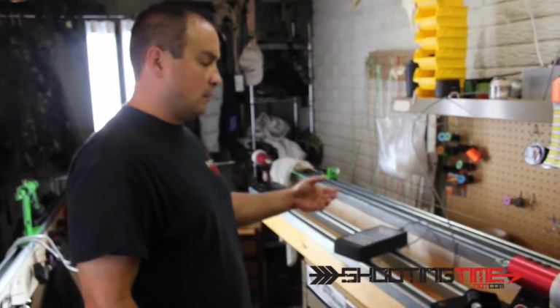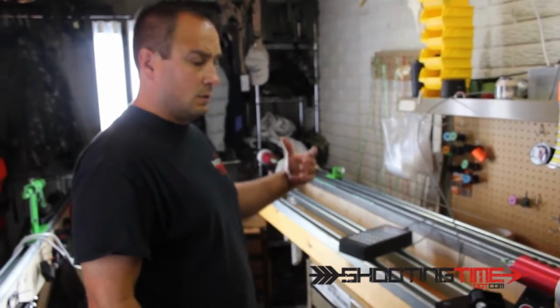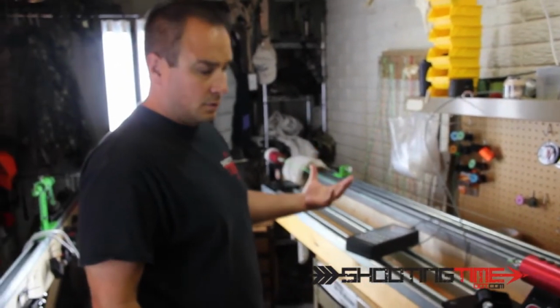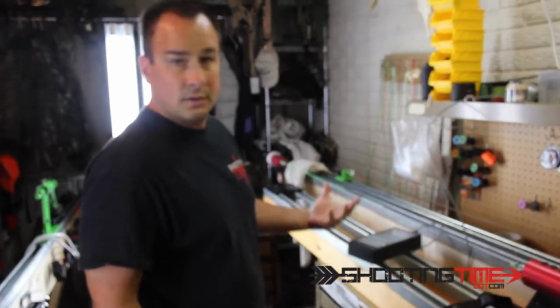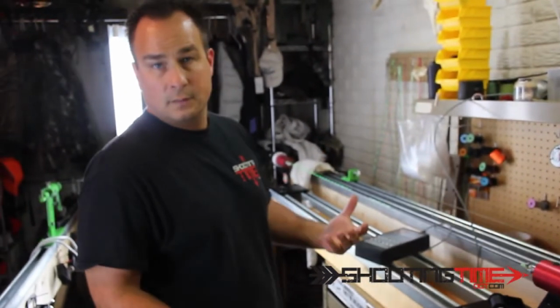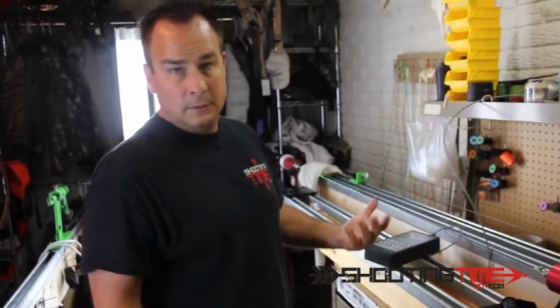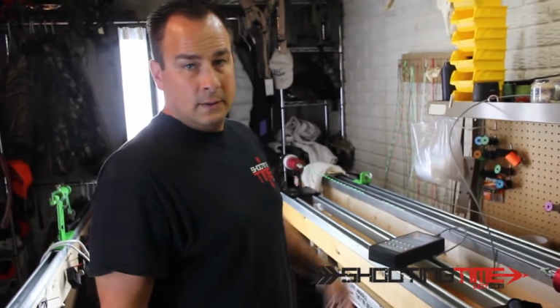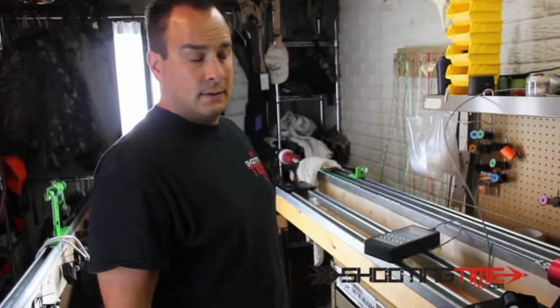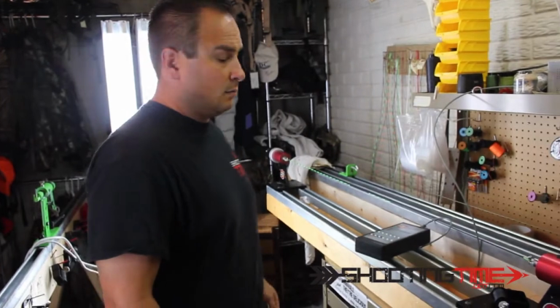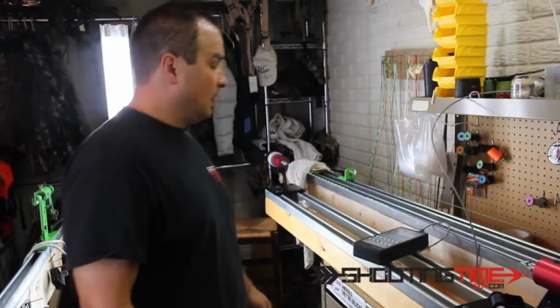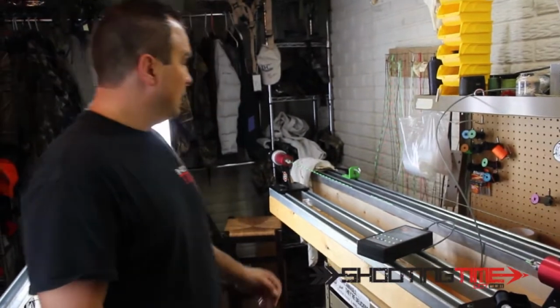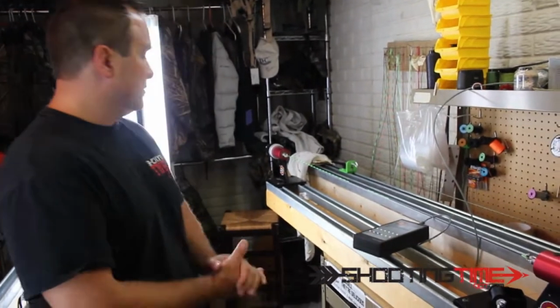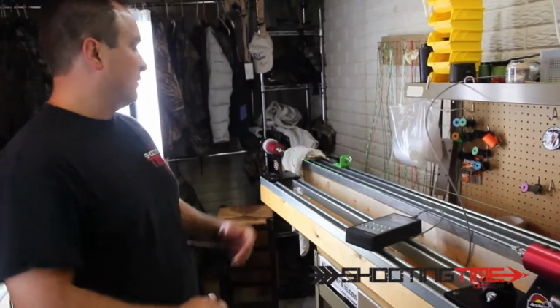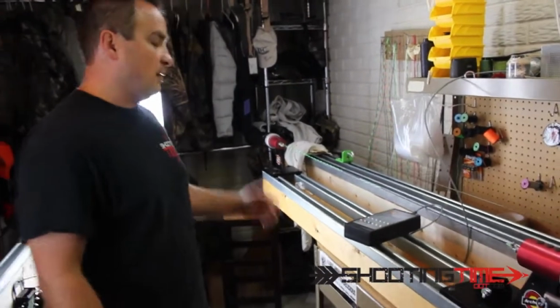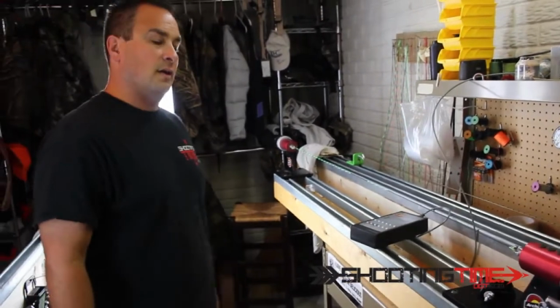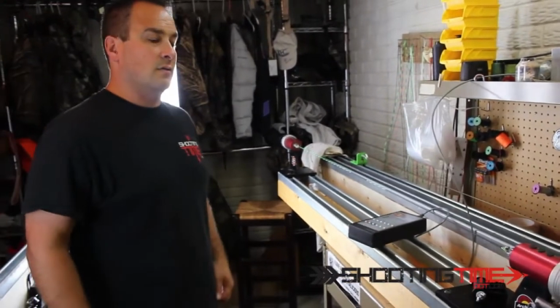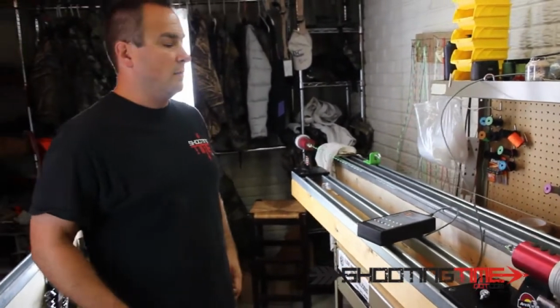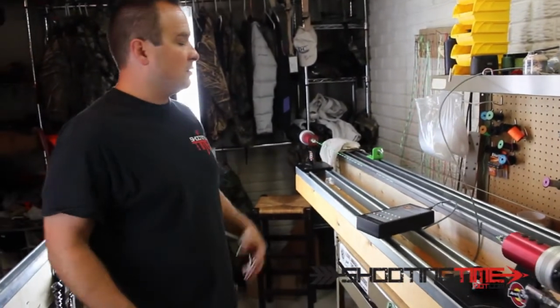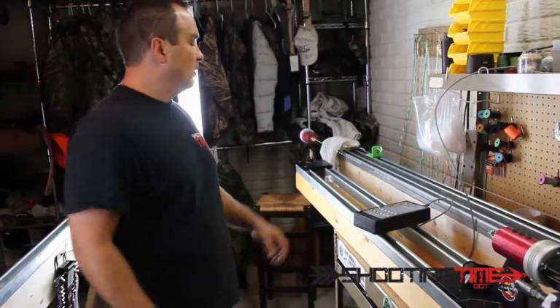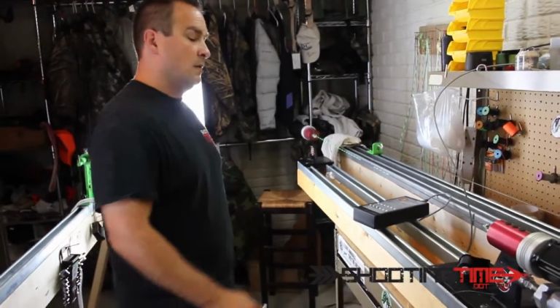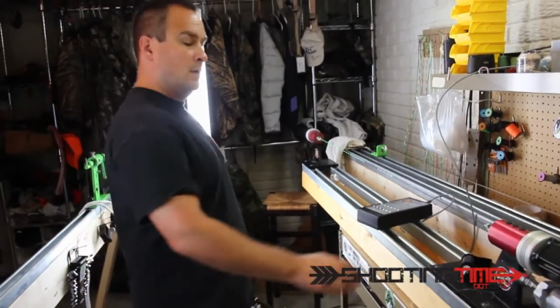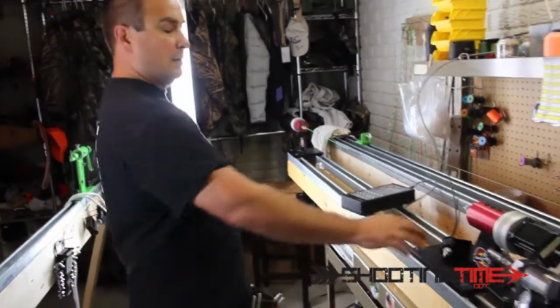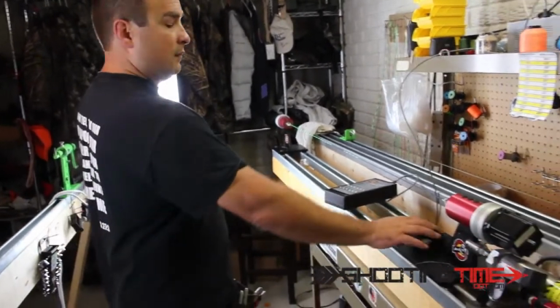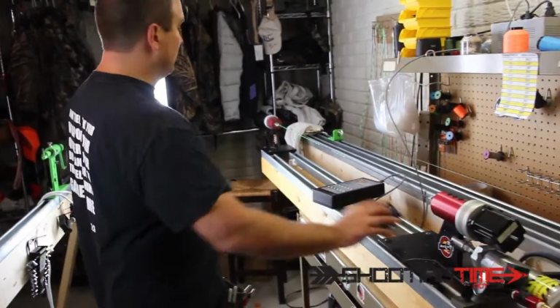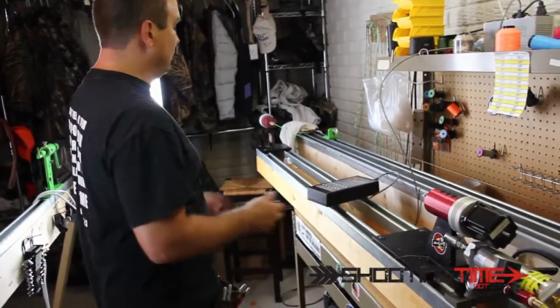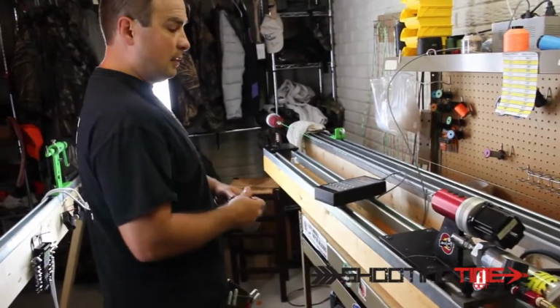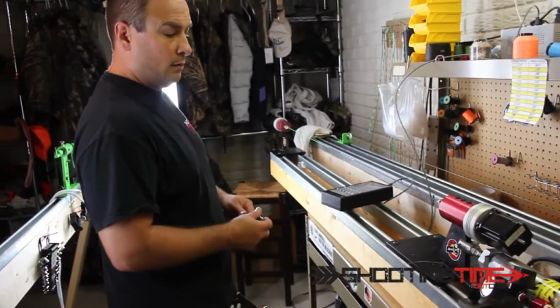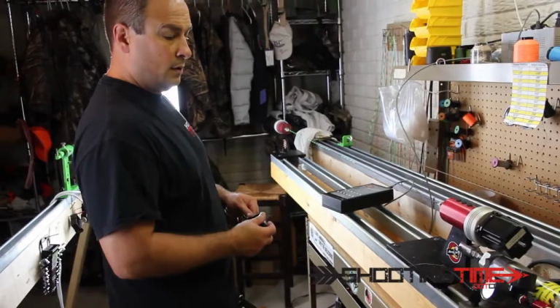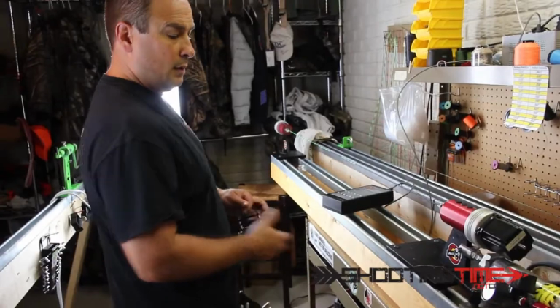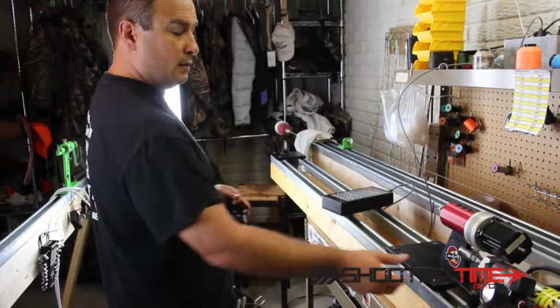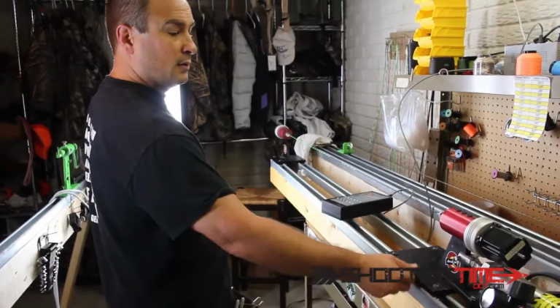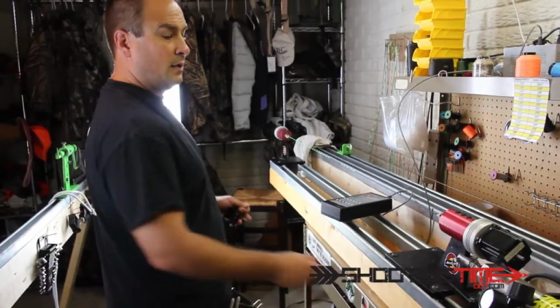Now just because the string's done, that doesn't mean my cables and stuff are done. I've got to serve them also, but that'll give you a good idea how these things are made.